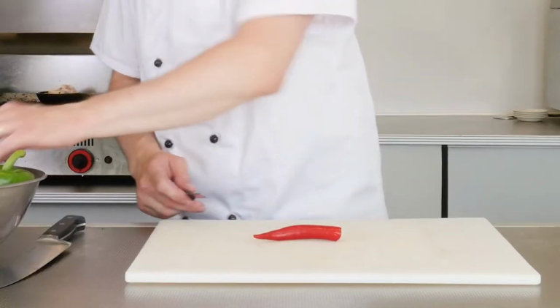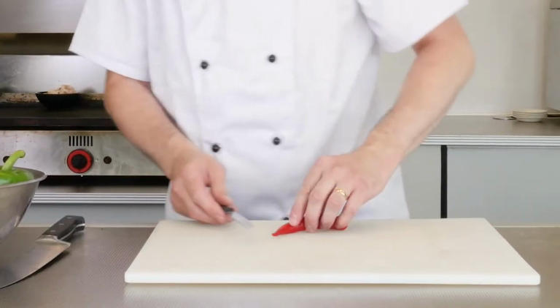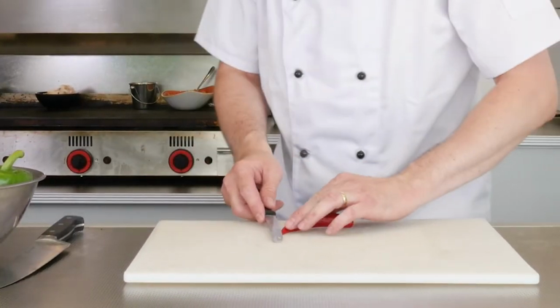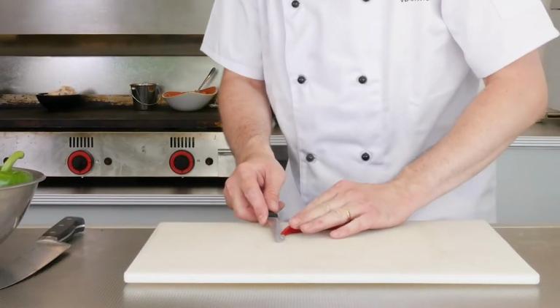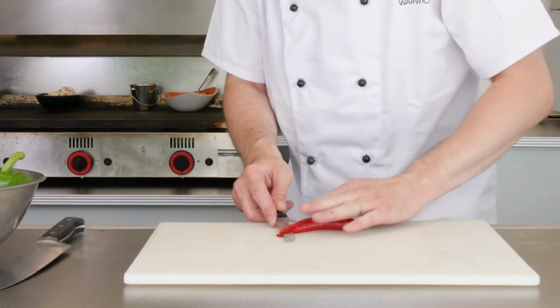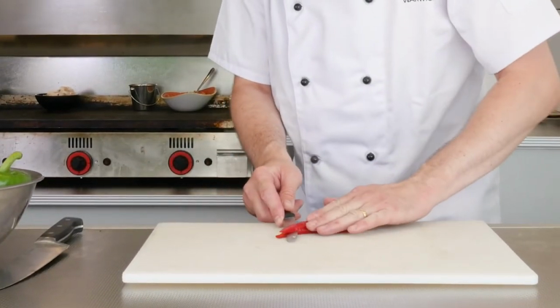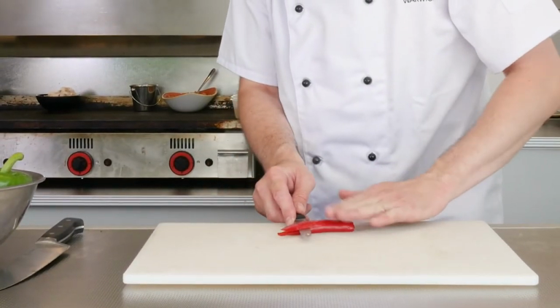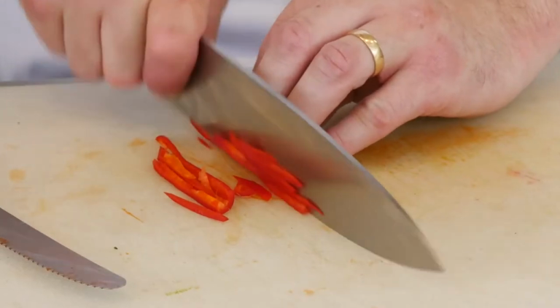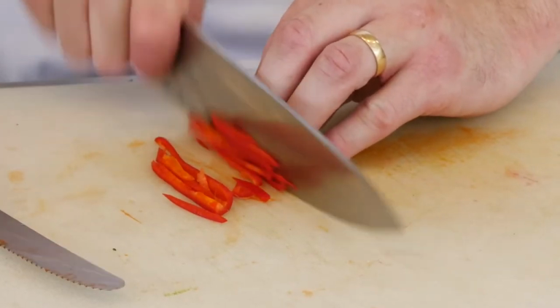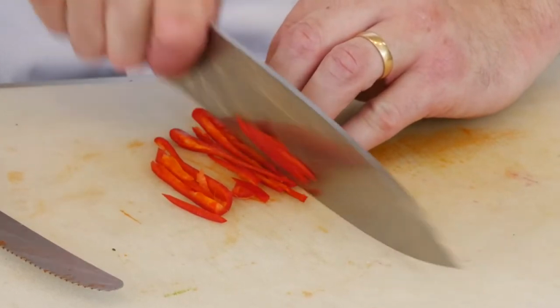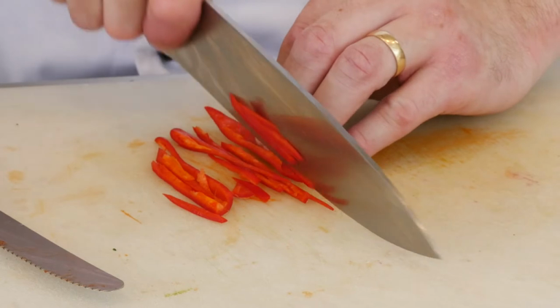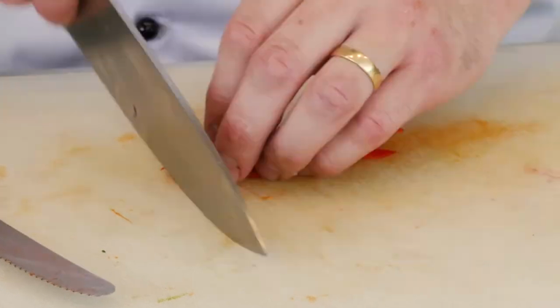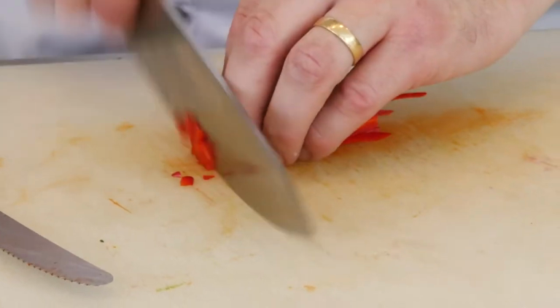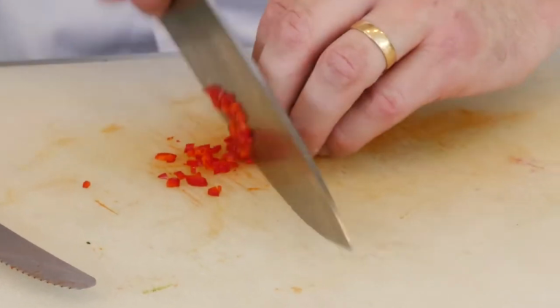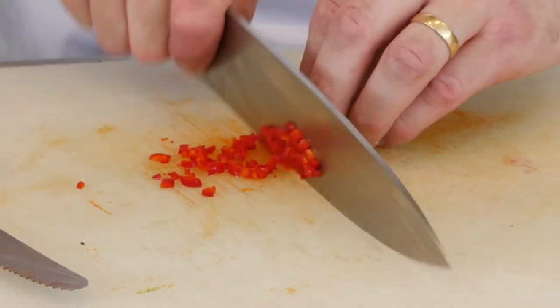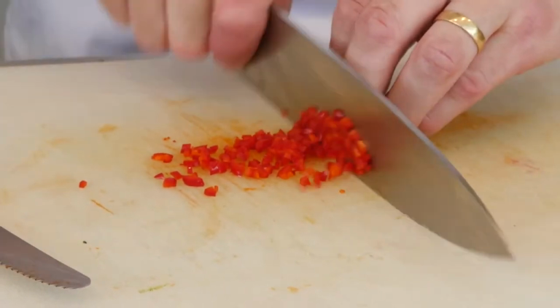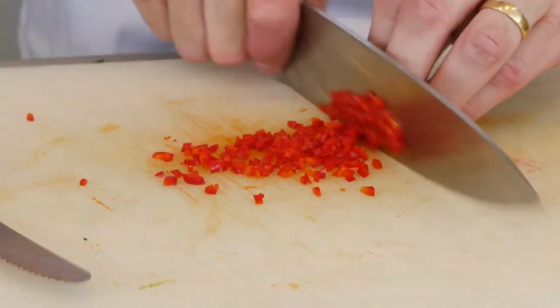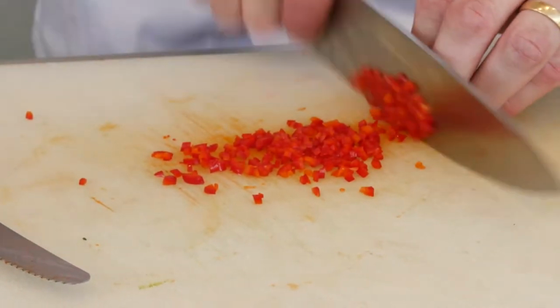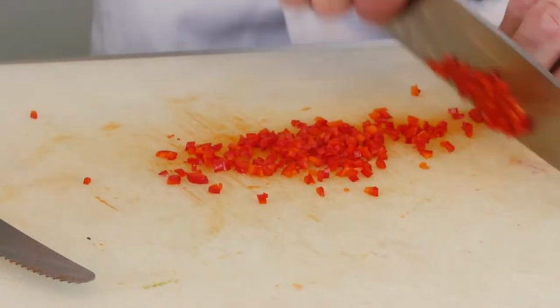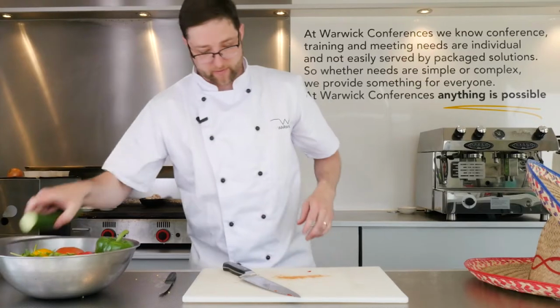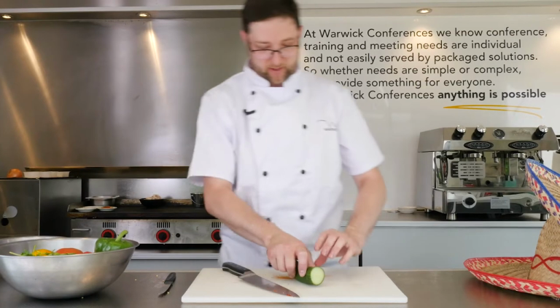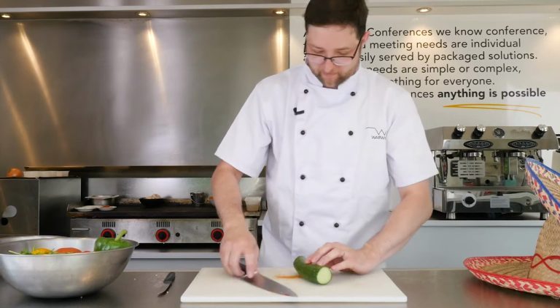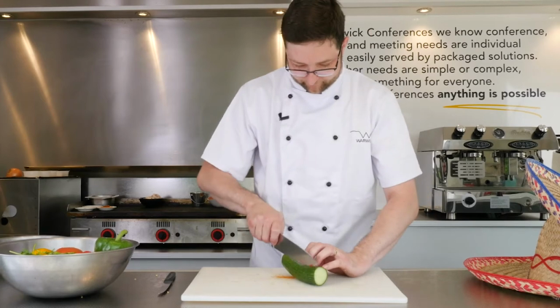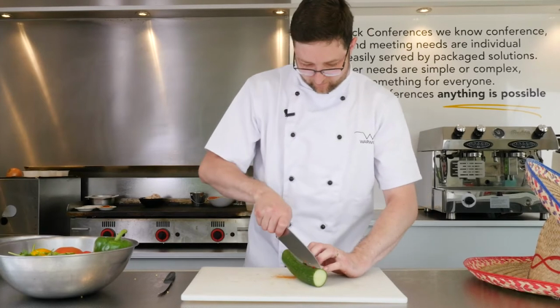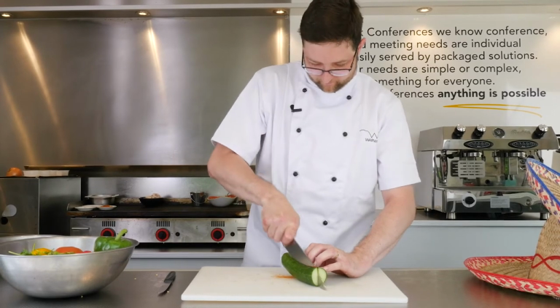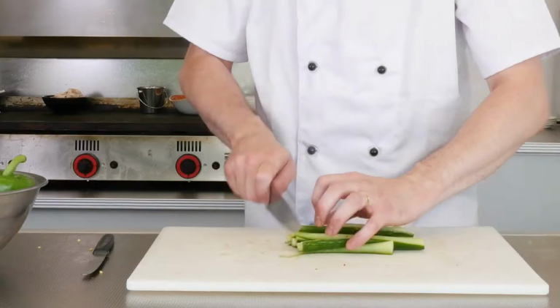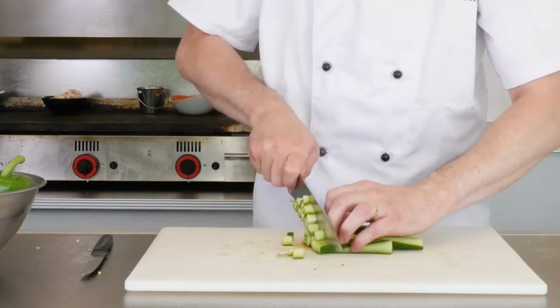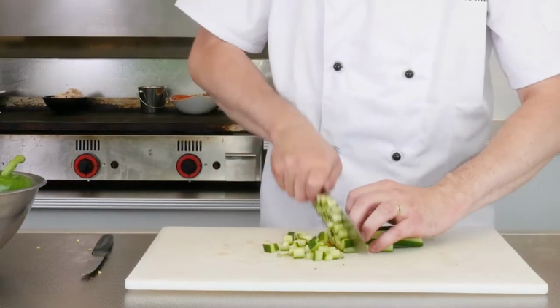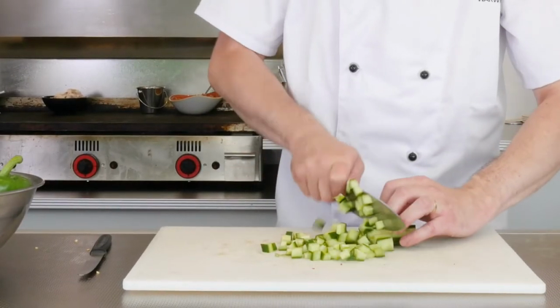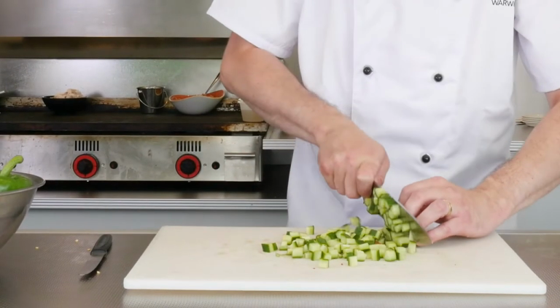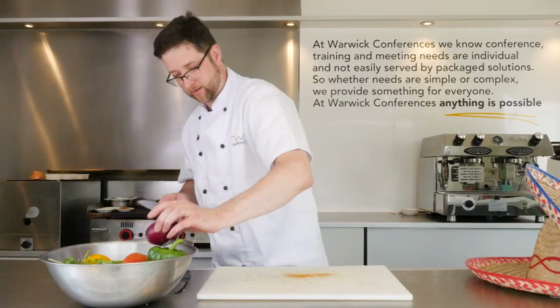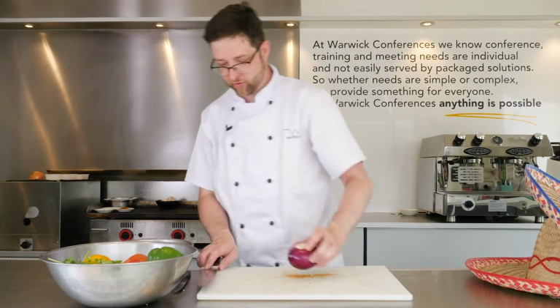First we're going to cut up the chili — we're going to cut that in half, scrape out the seeds, and you want to get this as fine as you possibly can. Then we're going to dice the cucumber and dice the red onion.